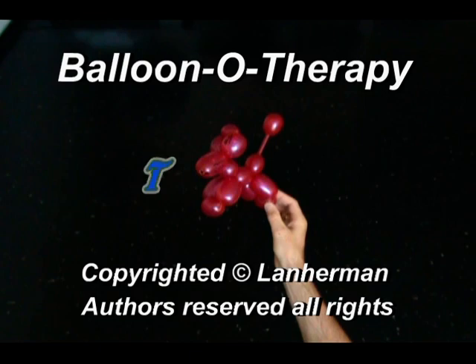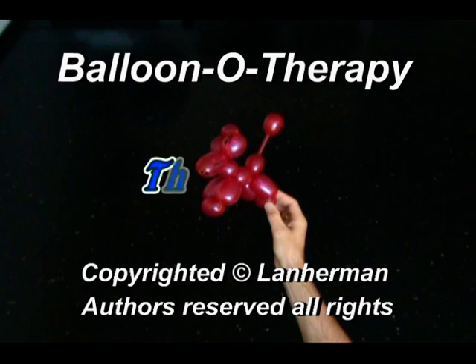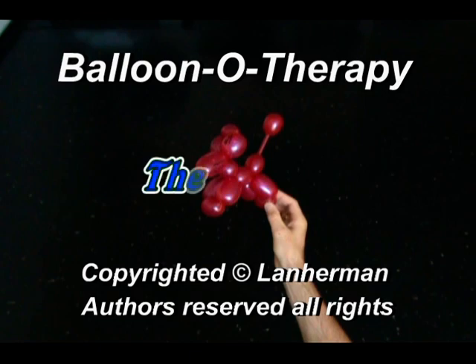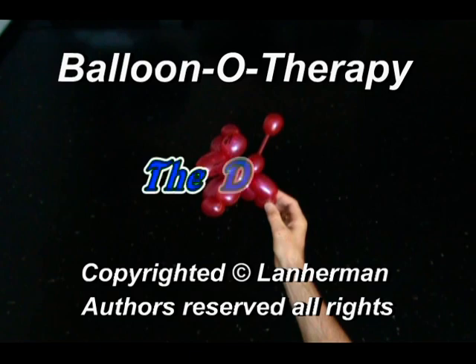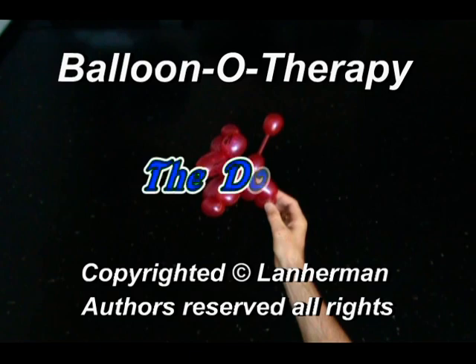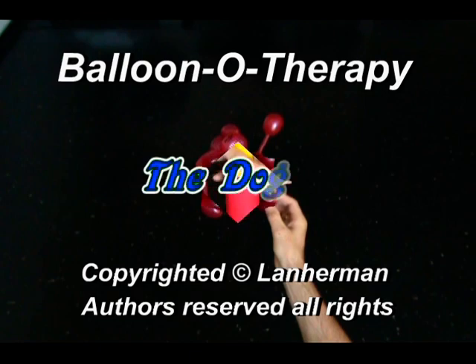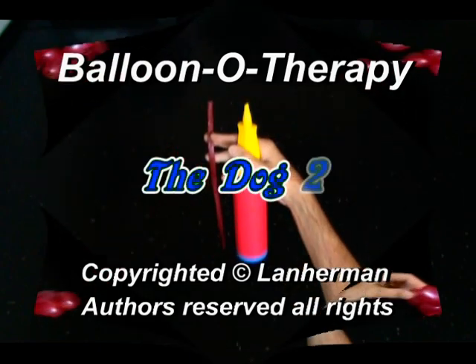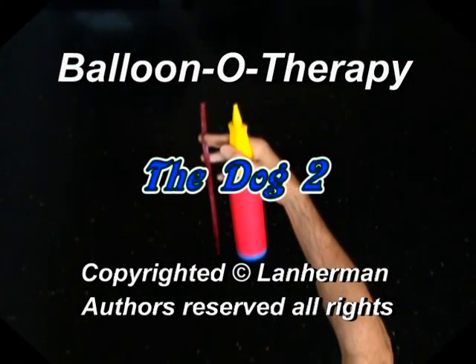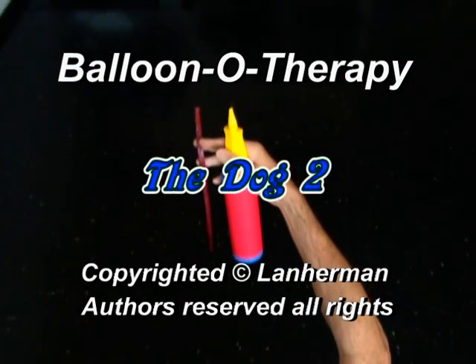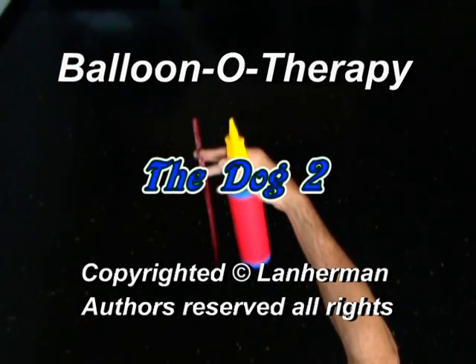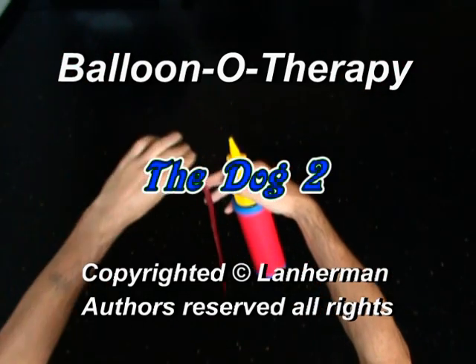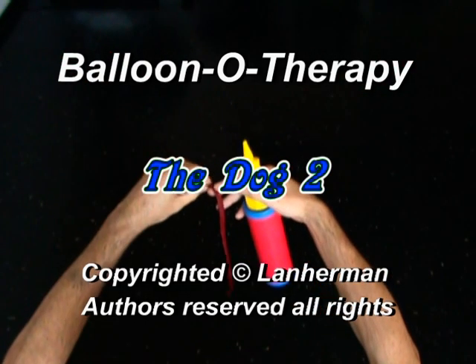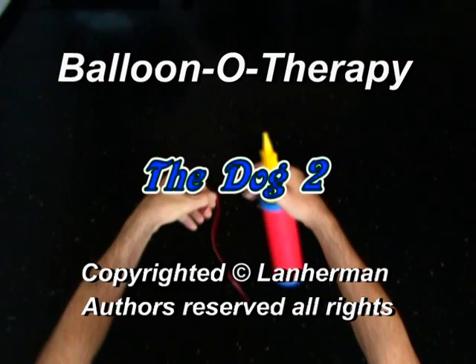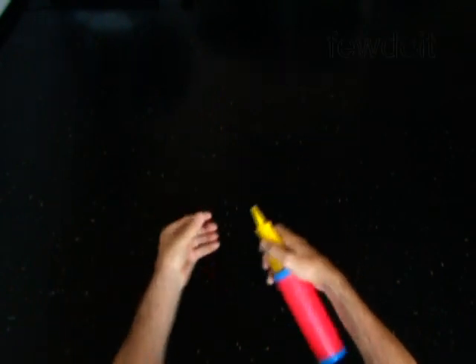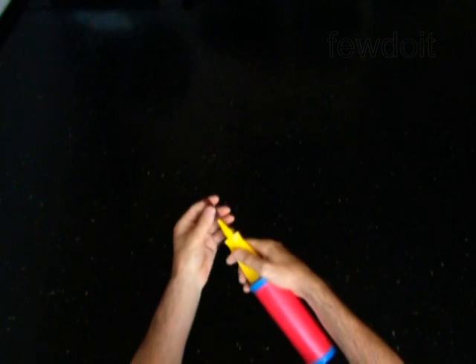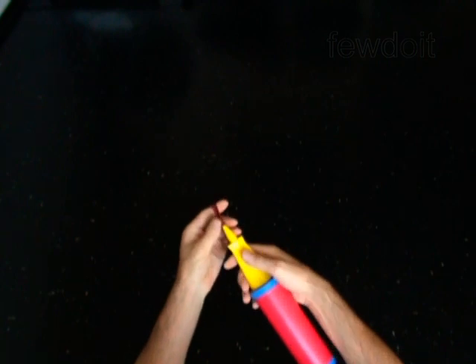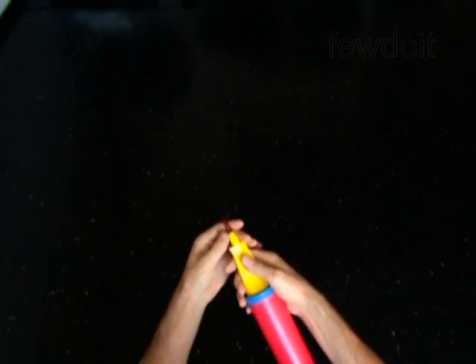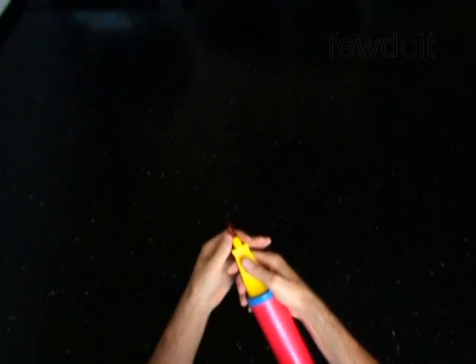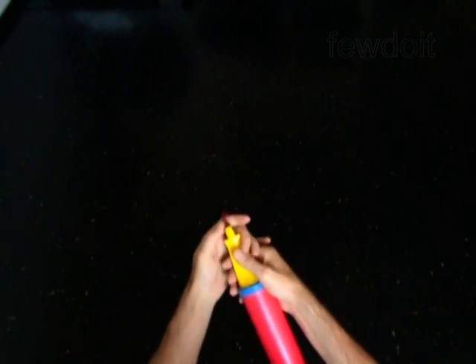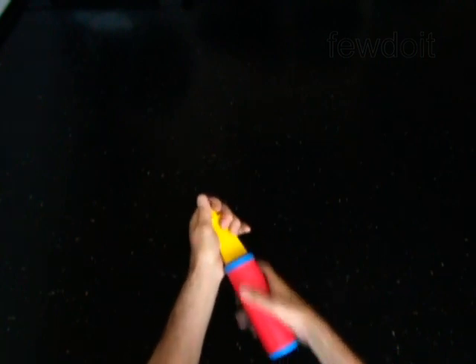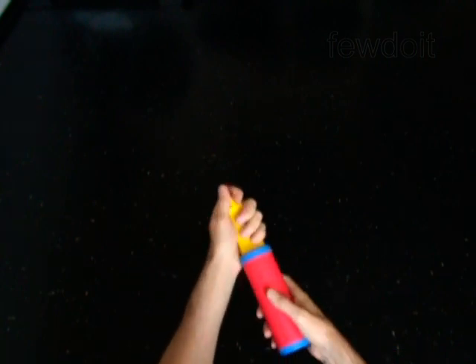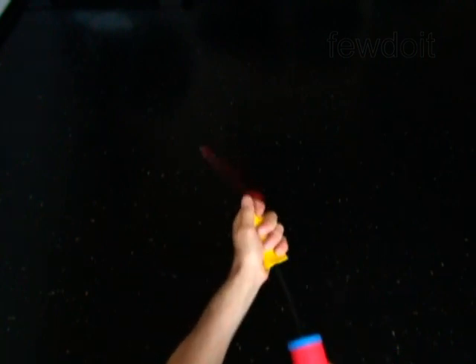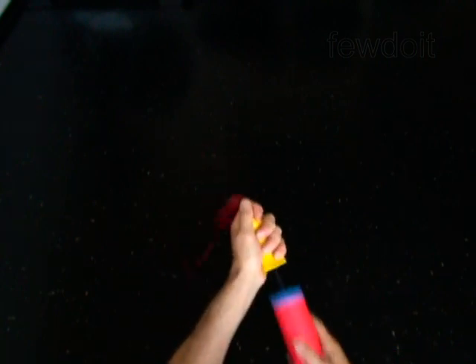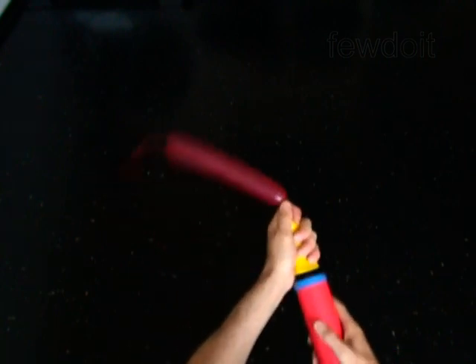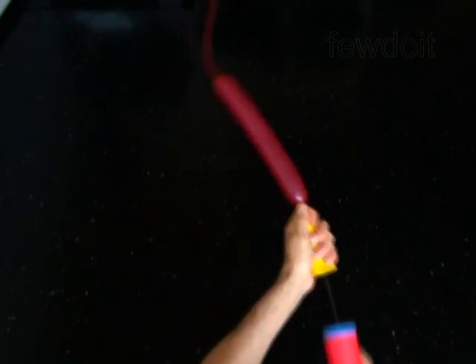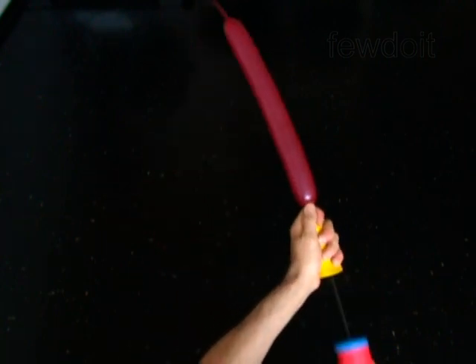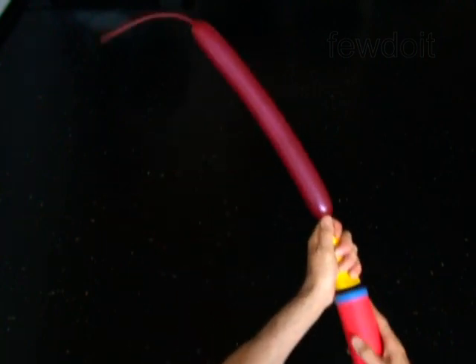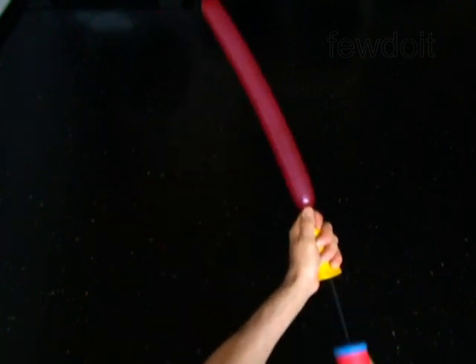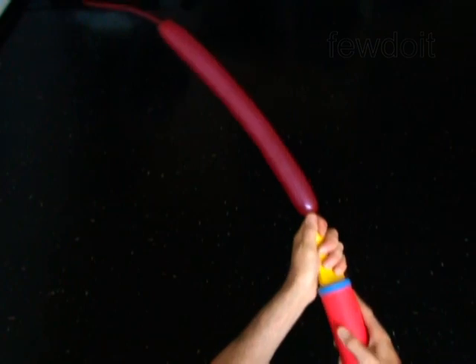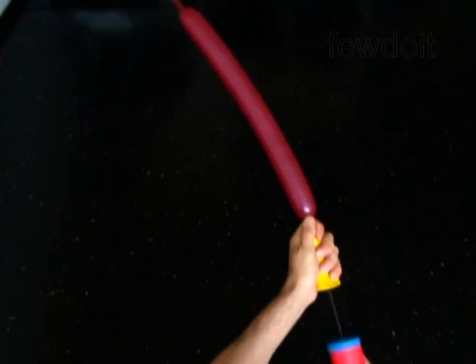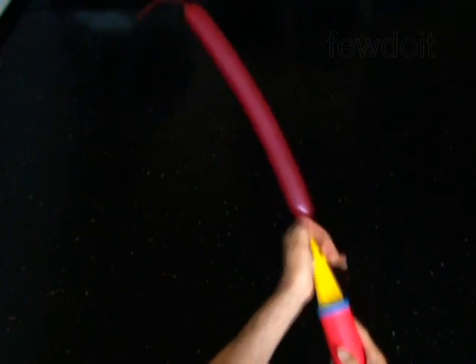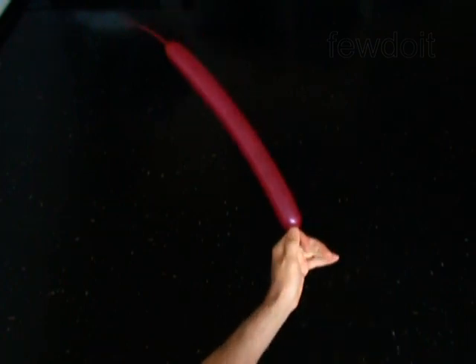Hello, we are going to make a dog that you can put on a stick. Inflate a balloon leaving a 6-inch flat tail.